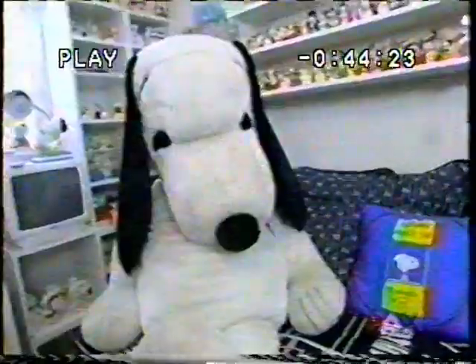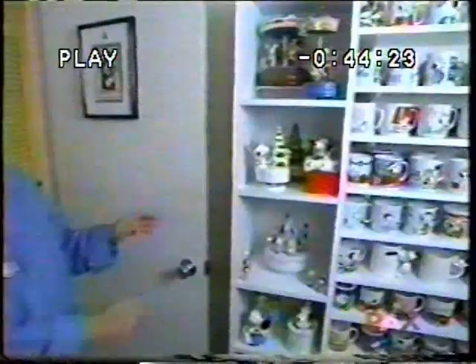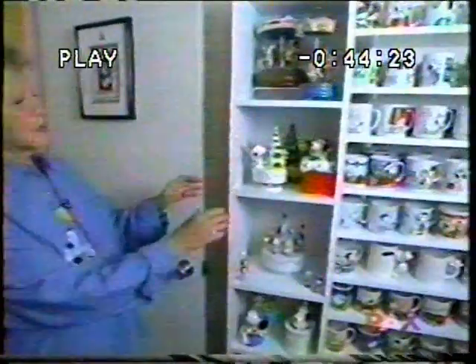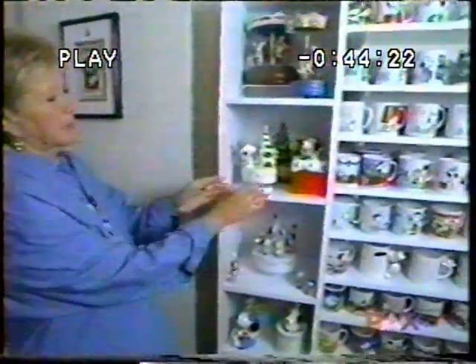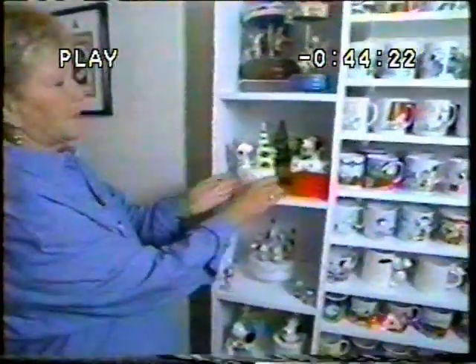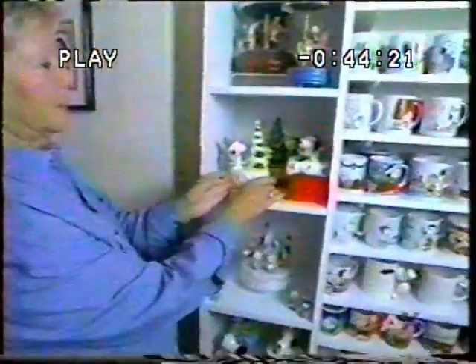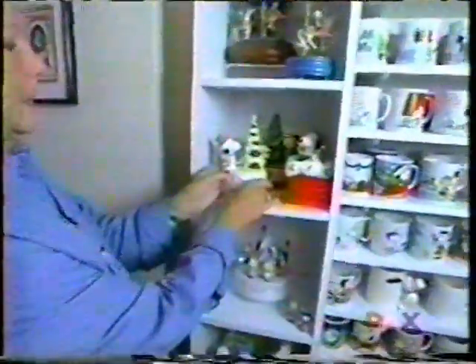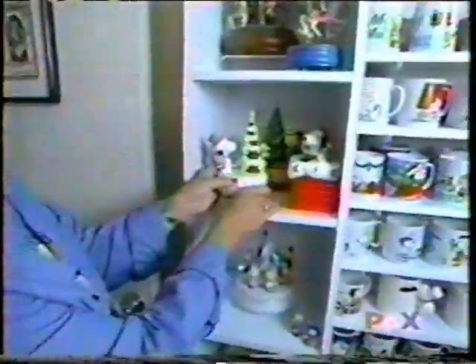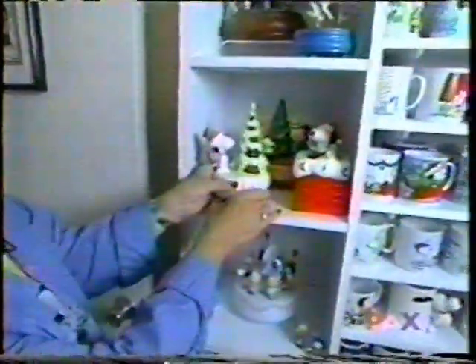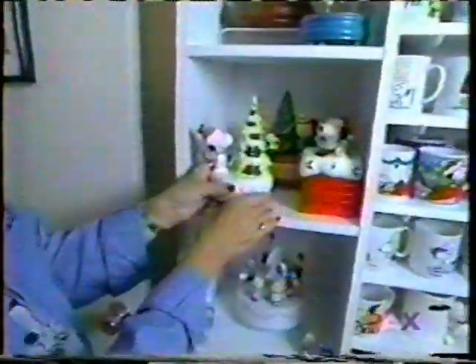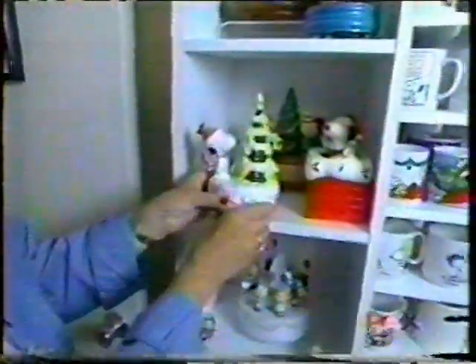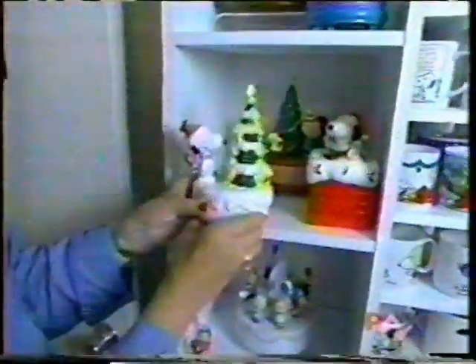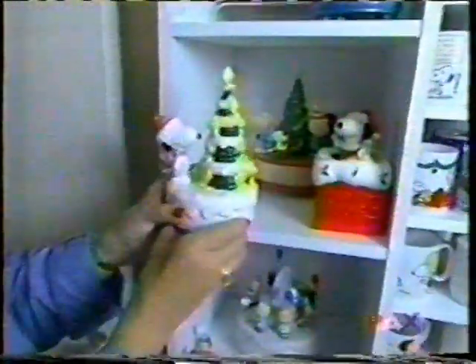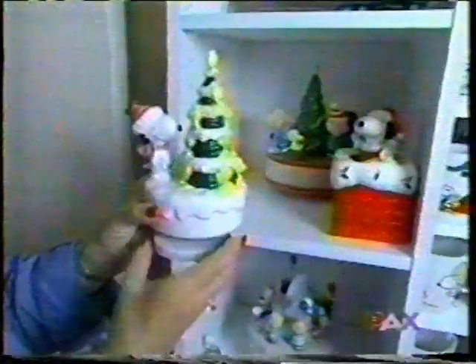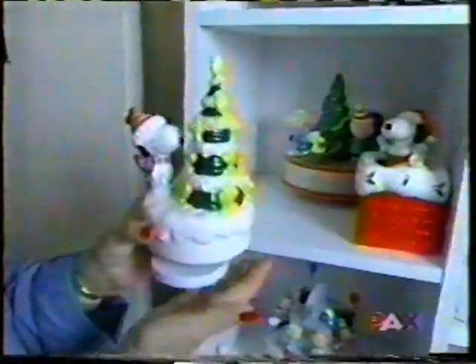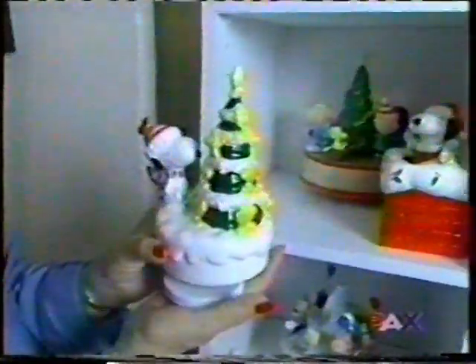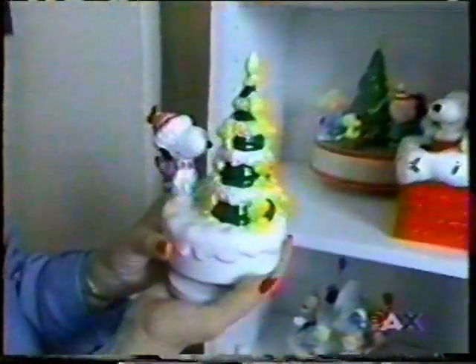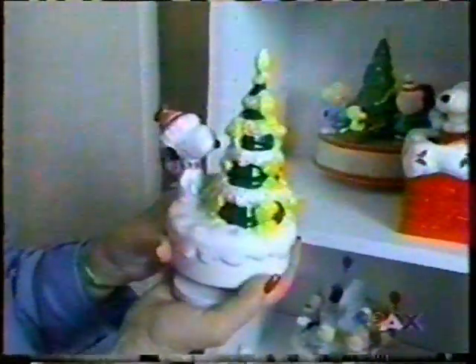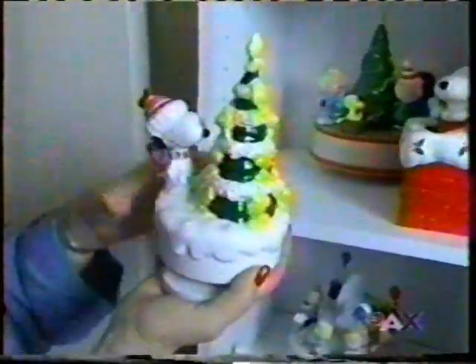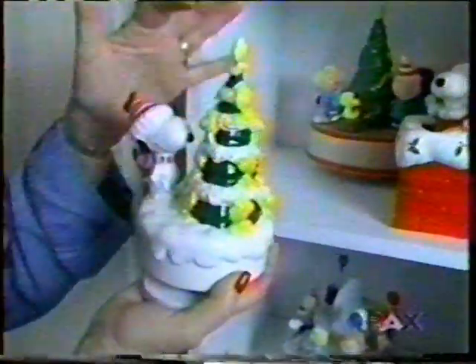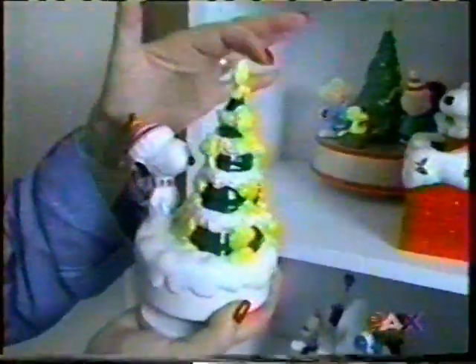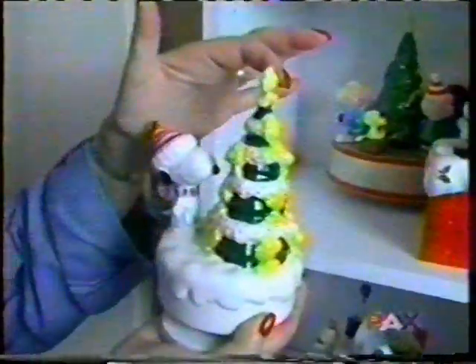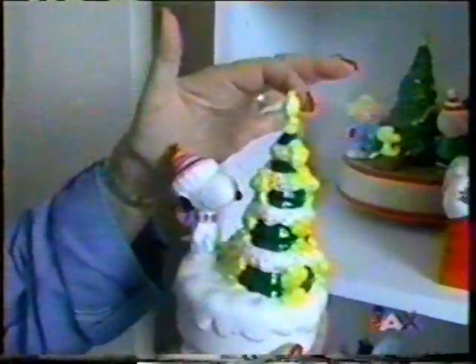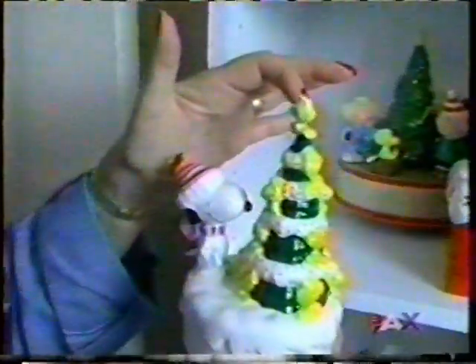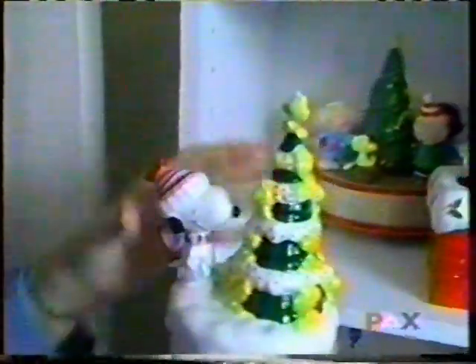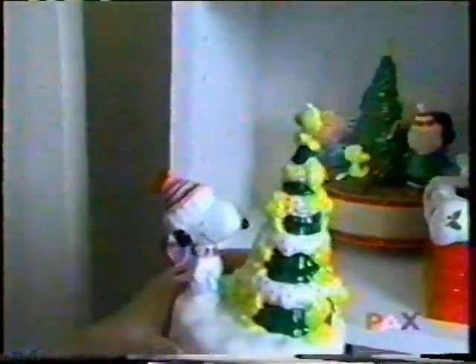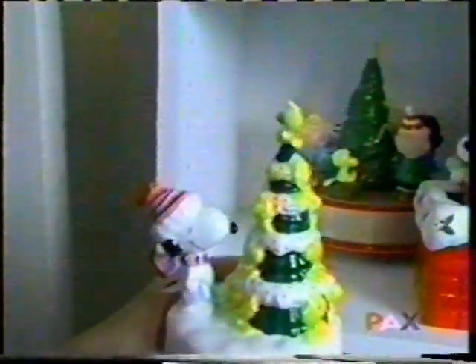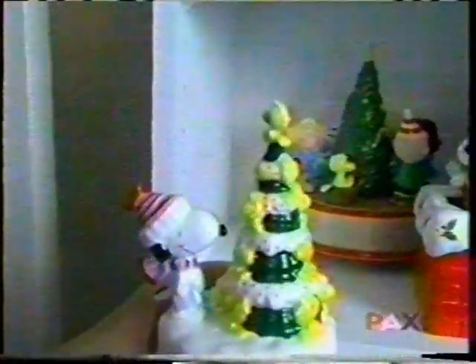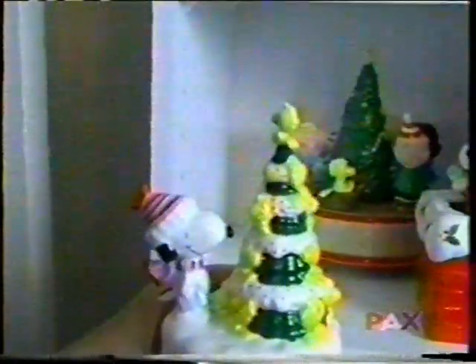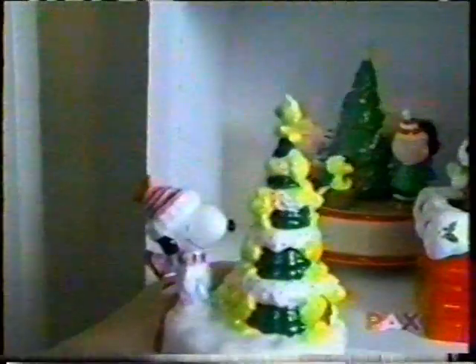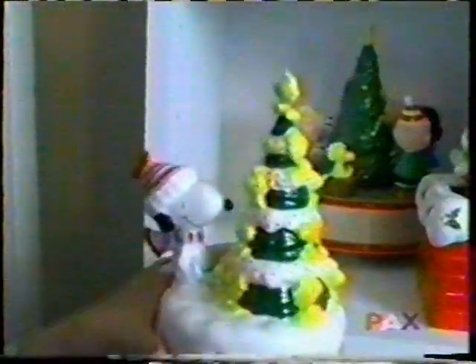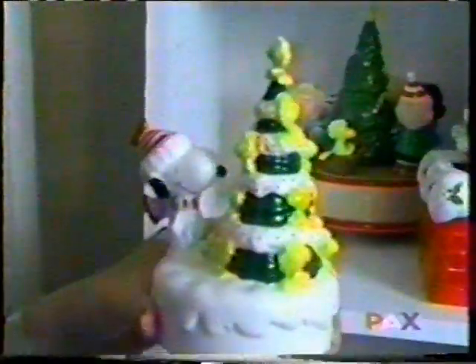This music box was made by Schmidt in the early 70s. It's very fragile. Woodstock churns on the top. Its value is between $500 and $700.